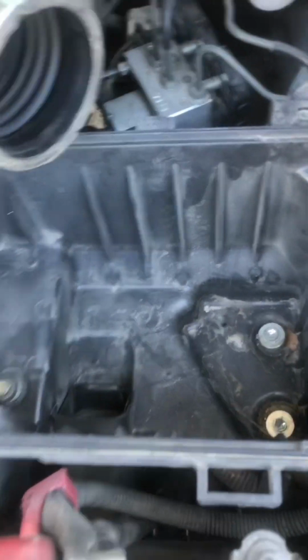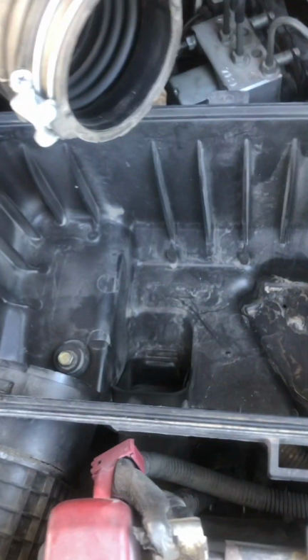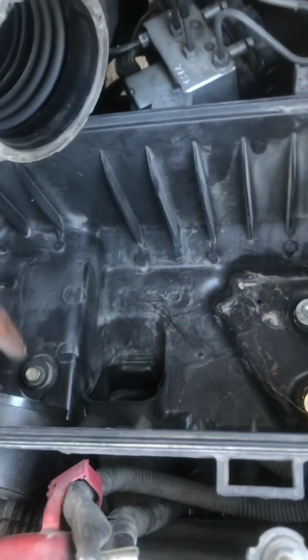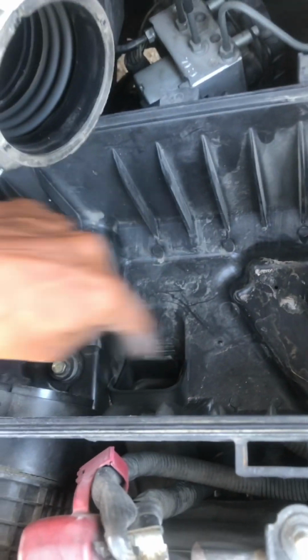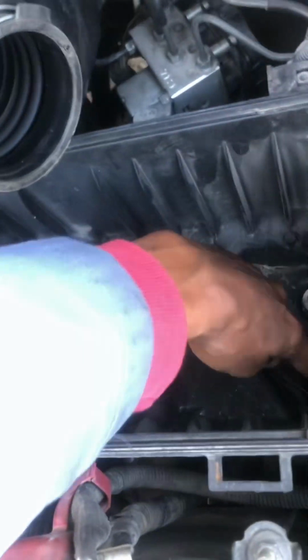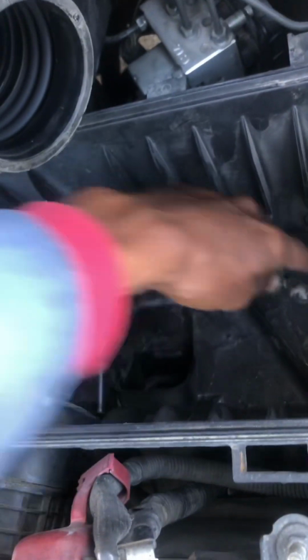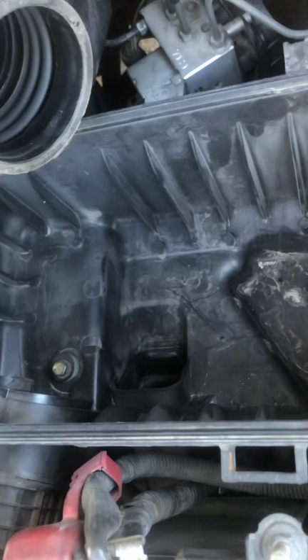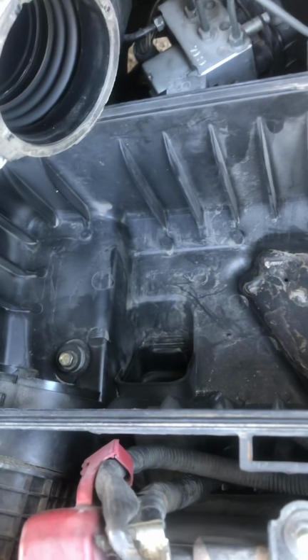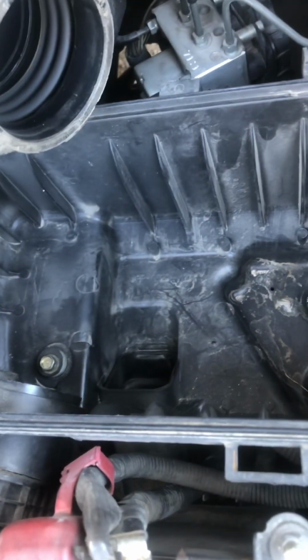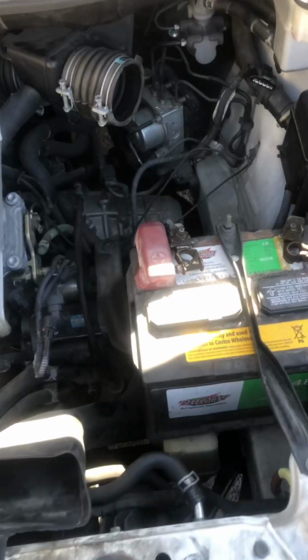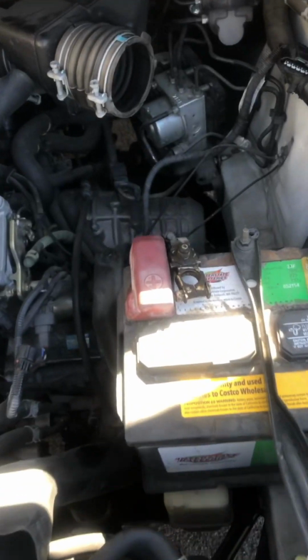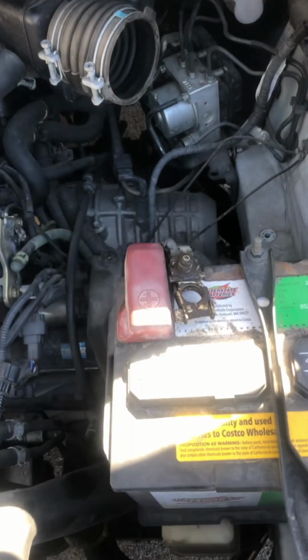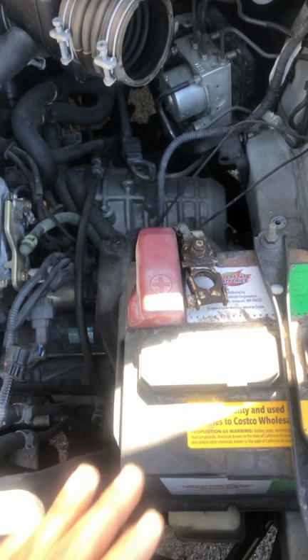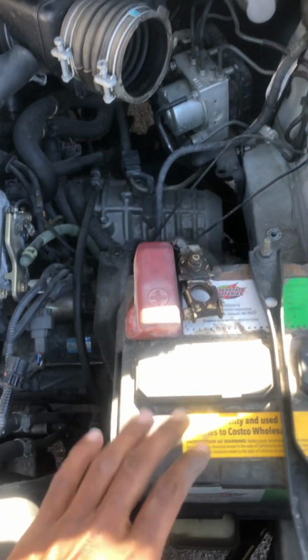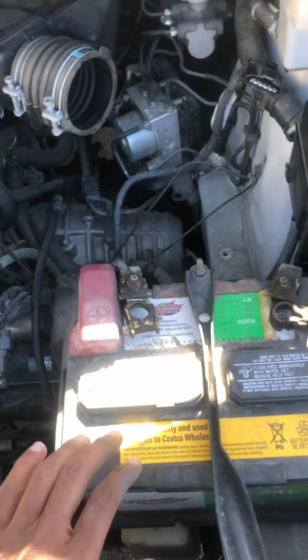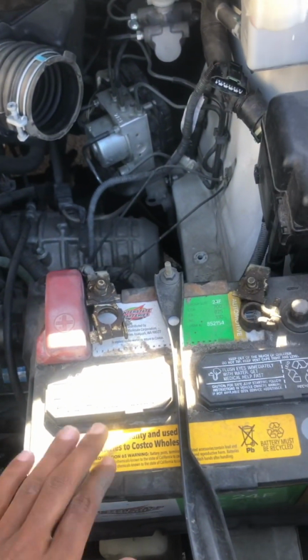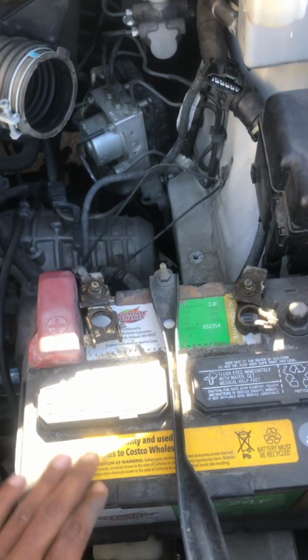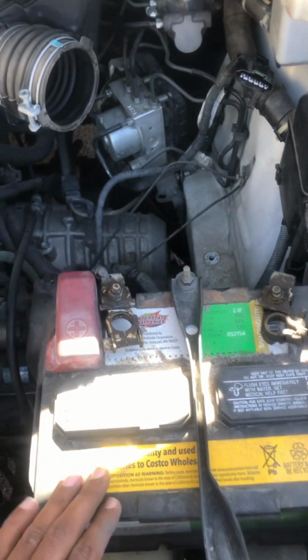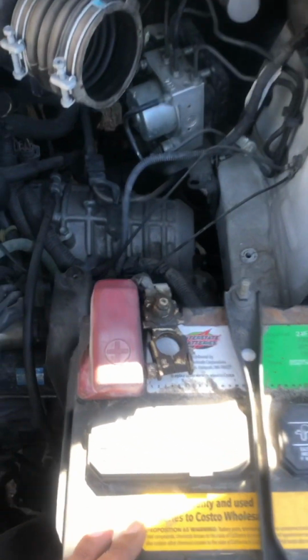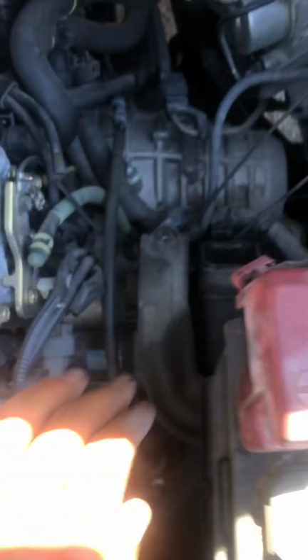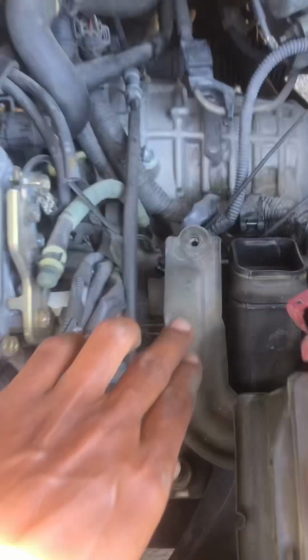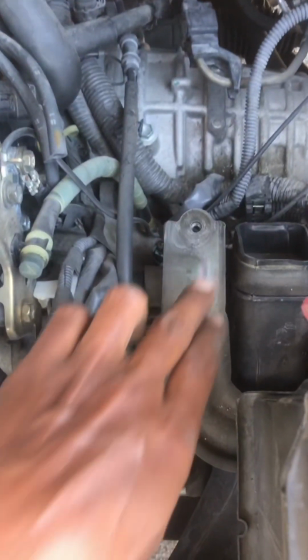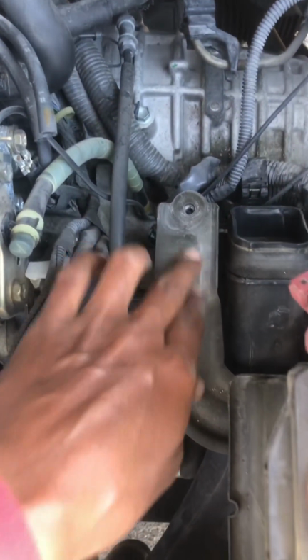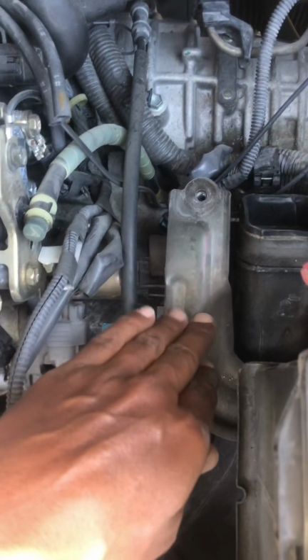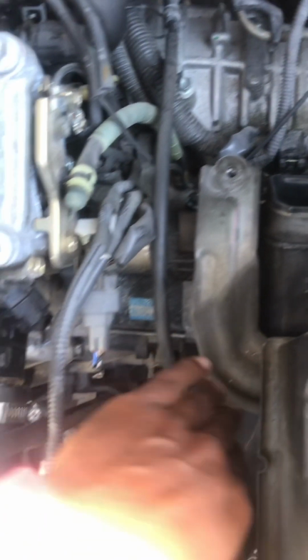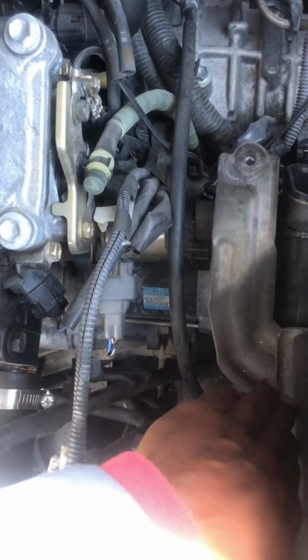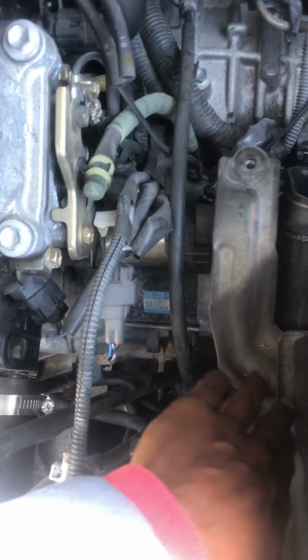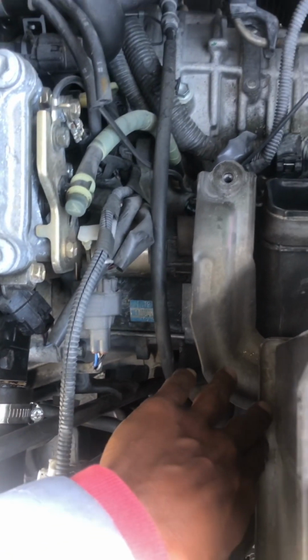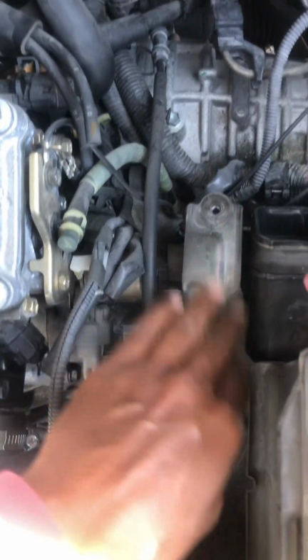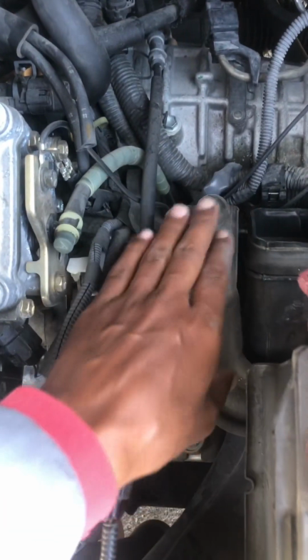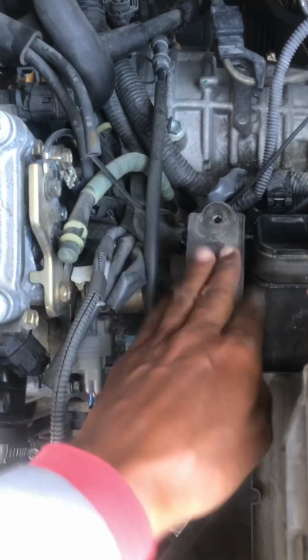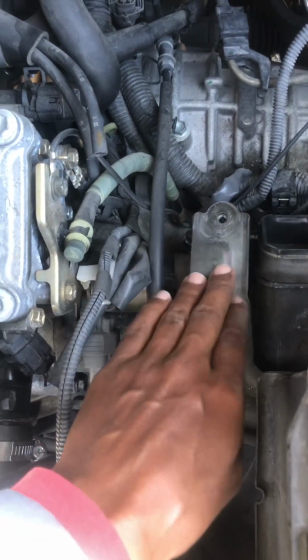Now under the air box there are three bolts — let's remove those. Next we have to remove the battery, because as you can see this bracket is sitting right under the battery, so this bracket needs to be removed.